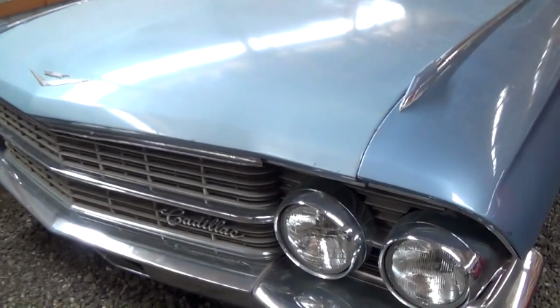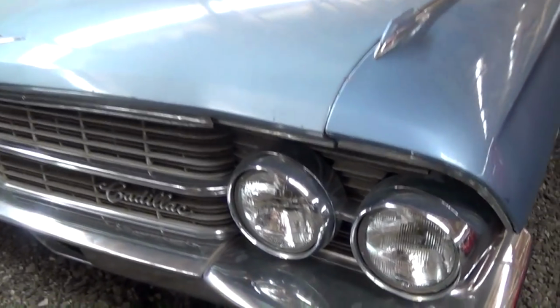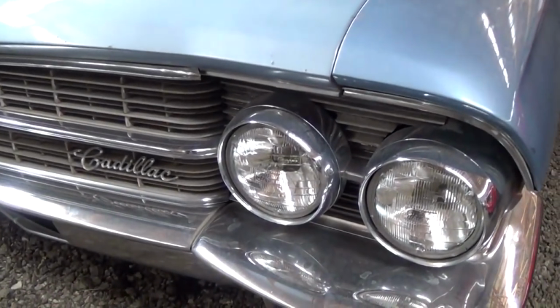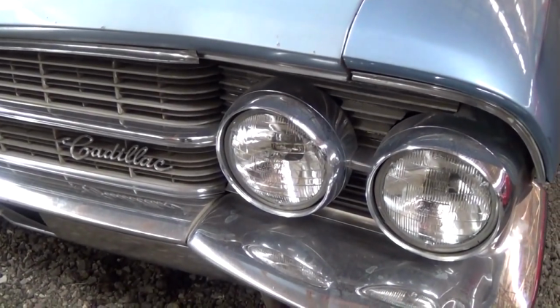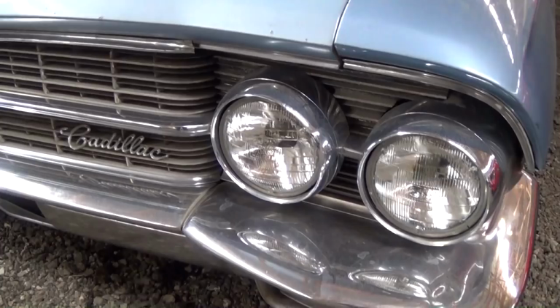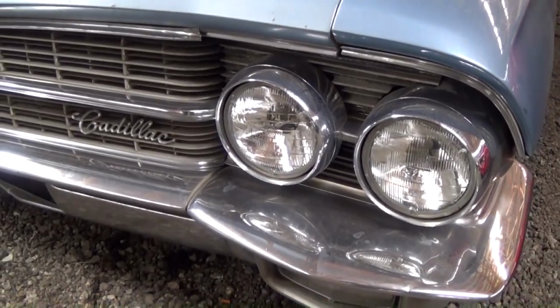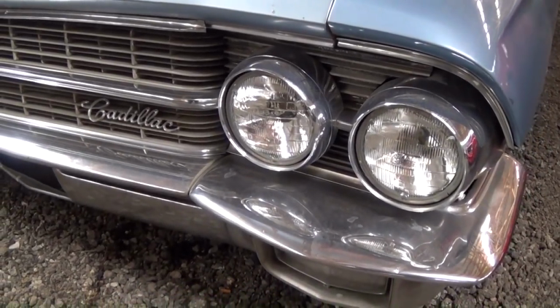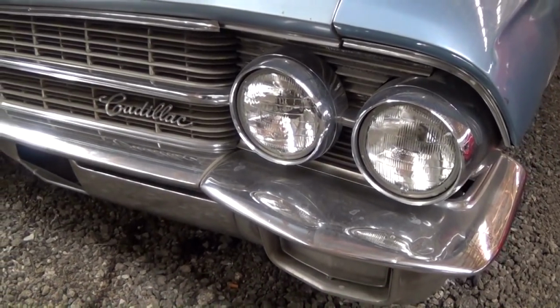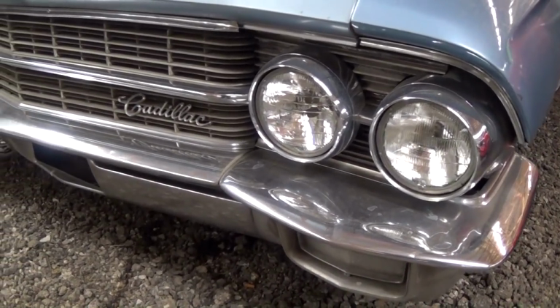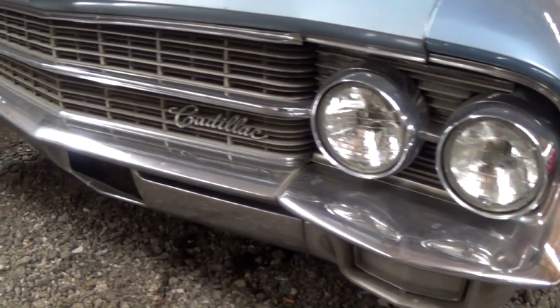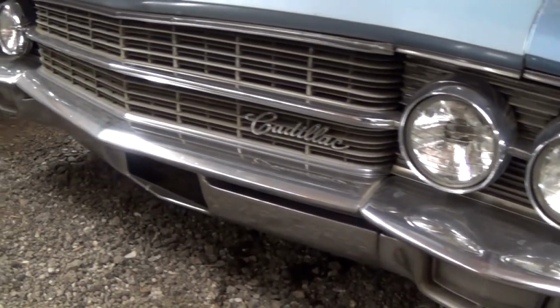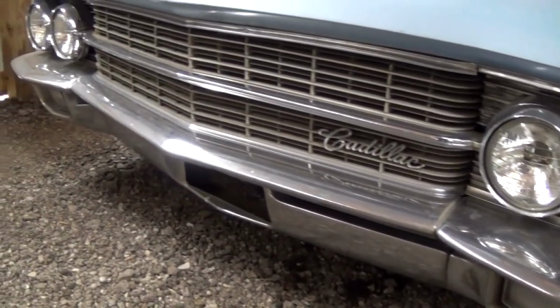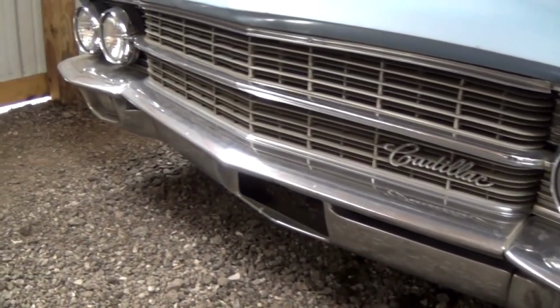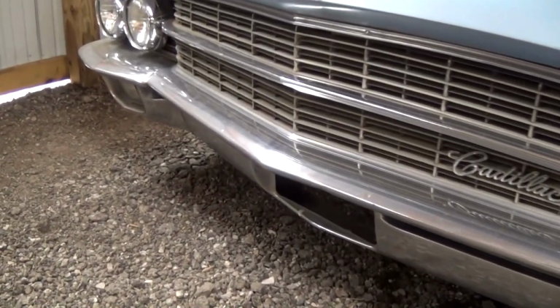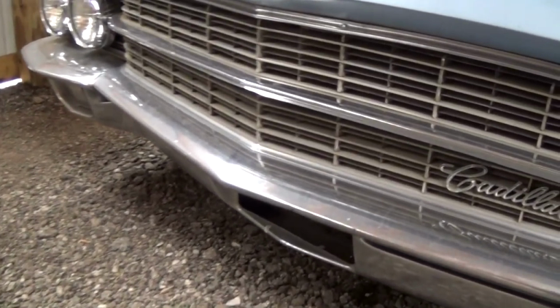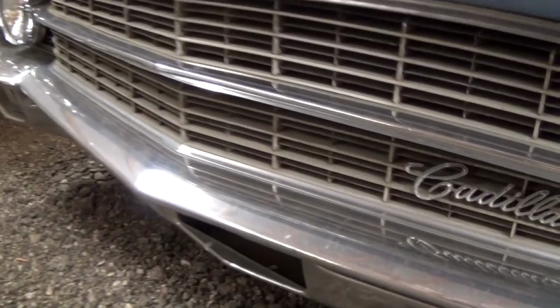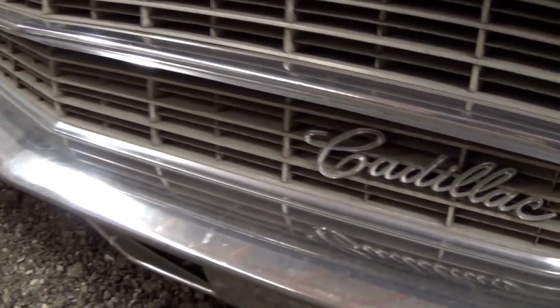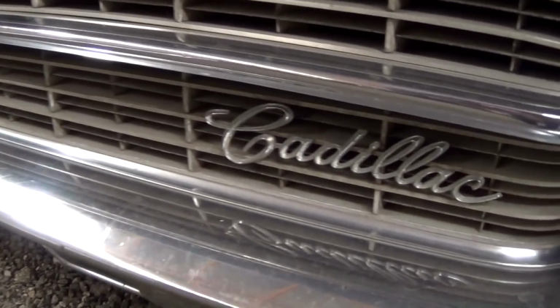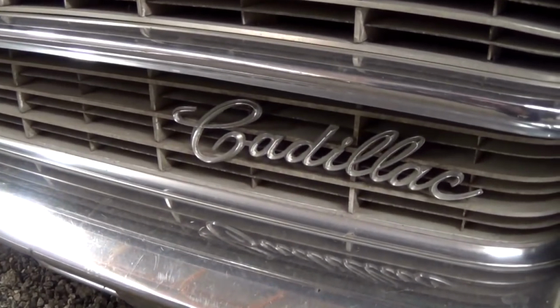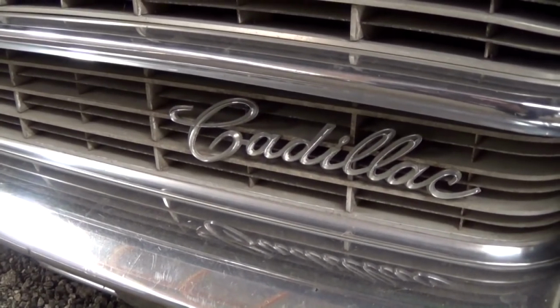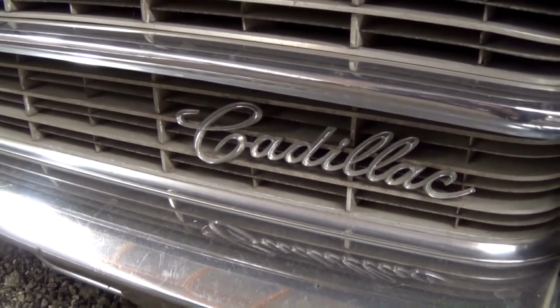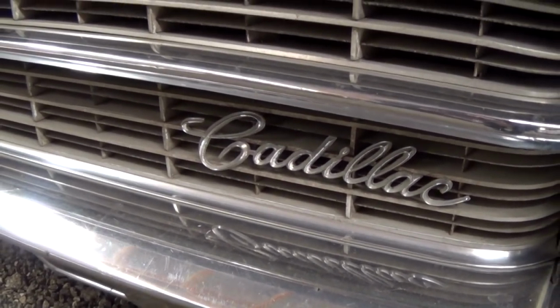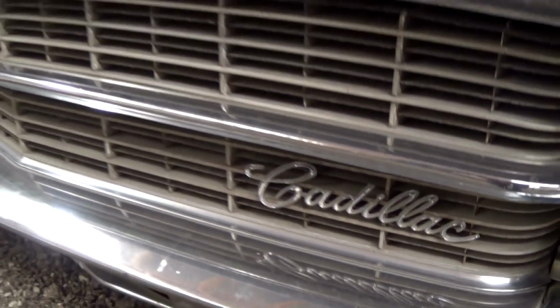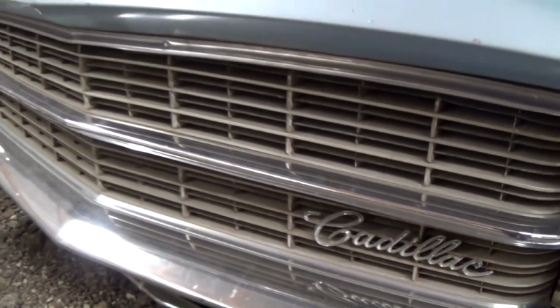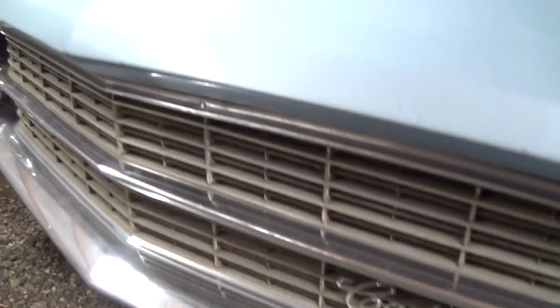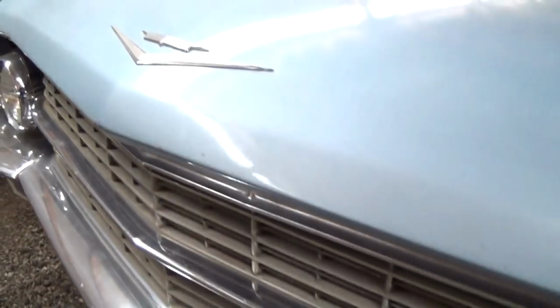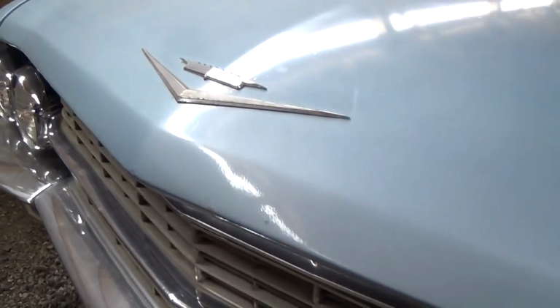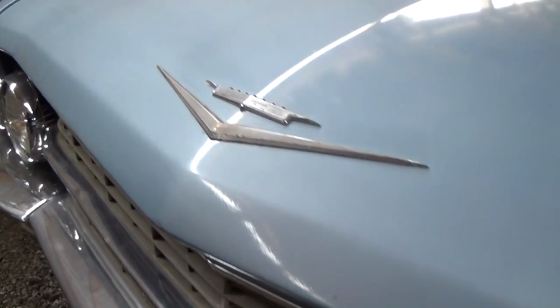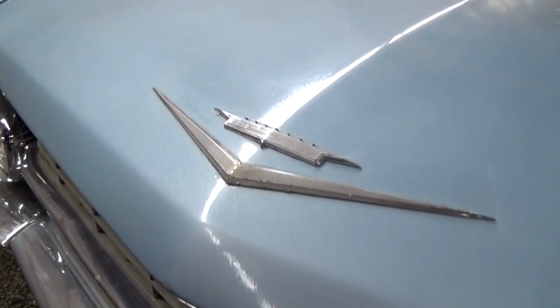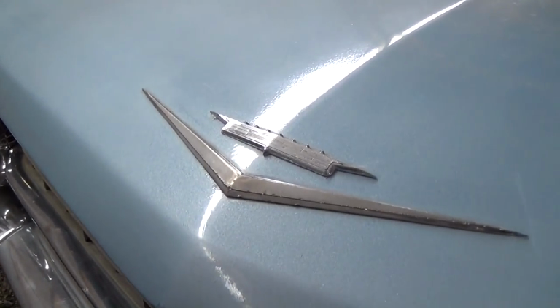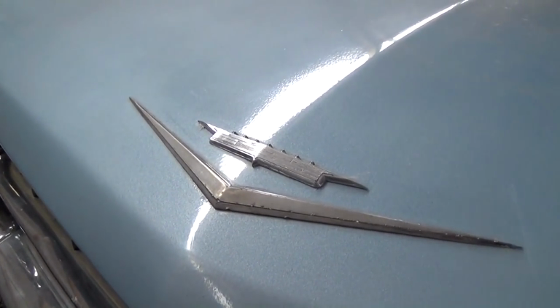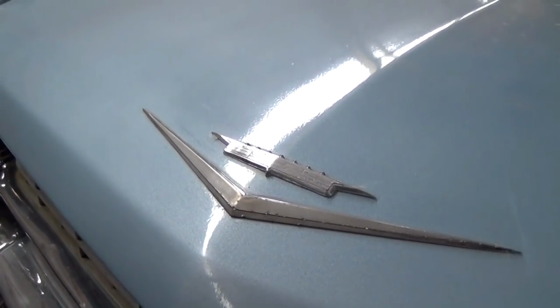You can see in '62 they have the quad headlamps, as well as a nice big chrome bumper. There's a Cadillac script badge right here on the grill, as well as another Cadillac badge on the front edge of the hood.